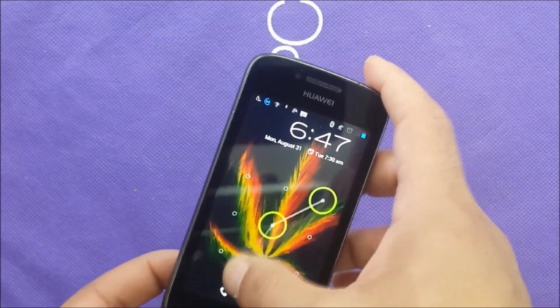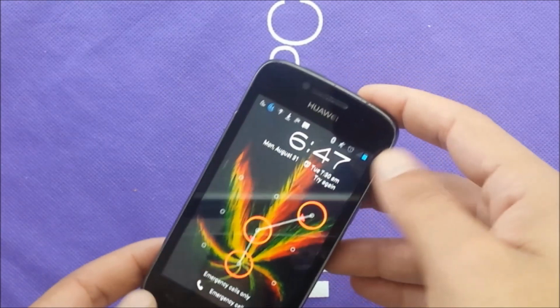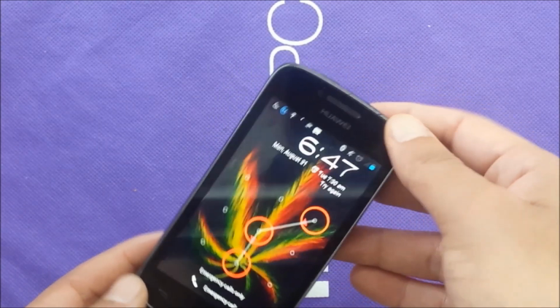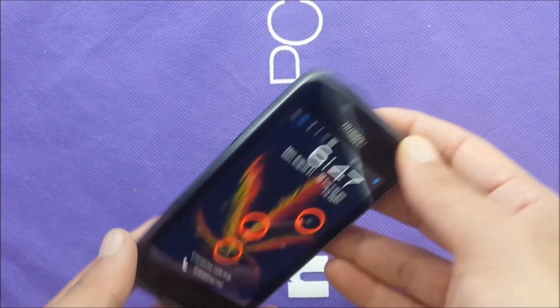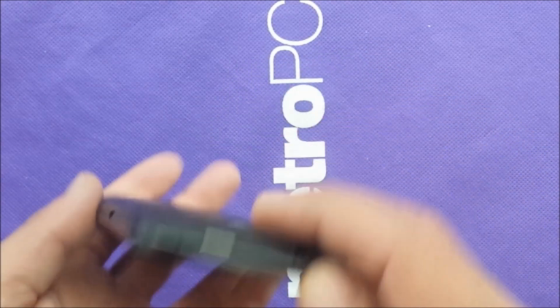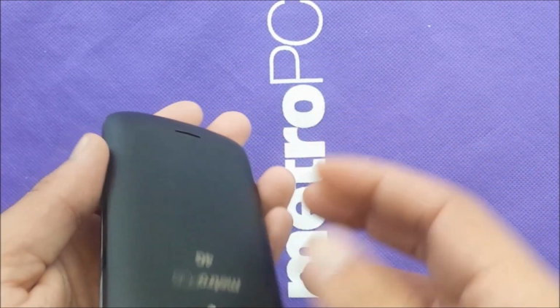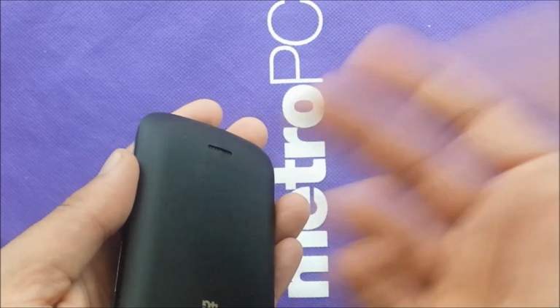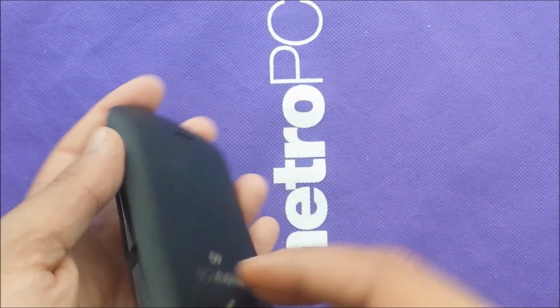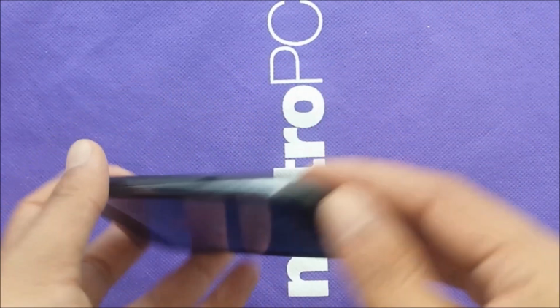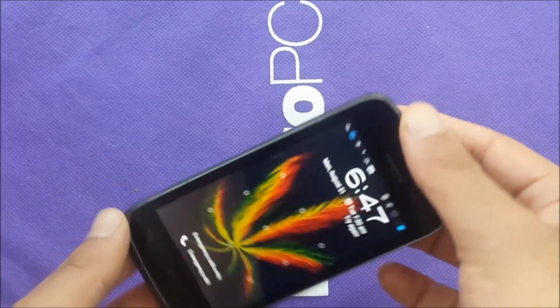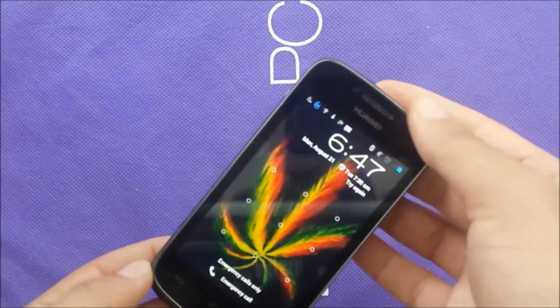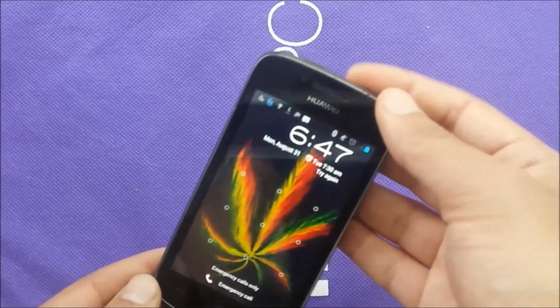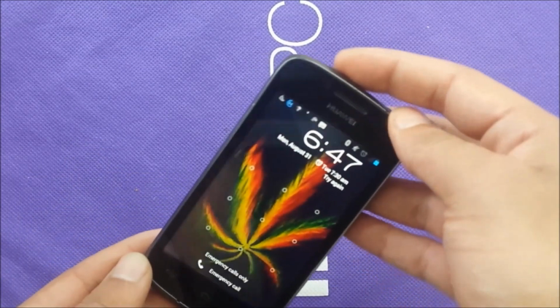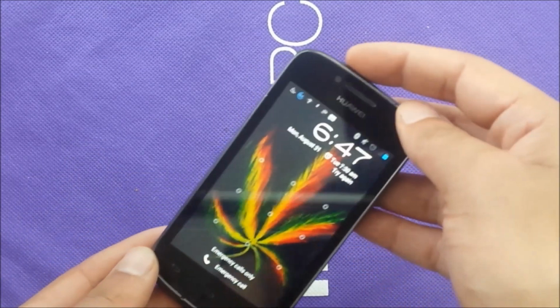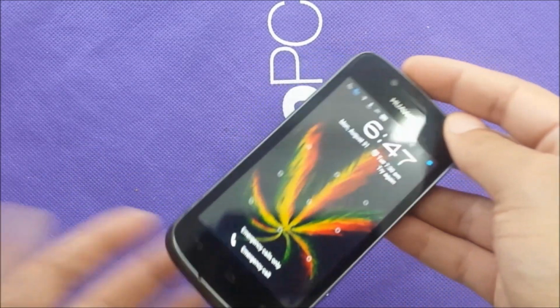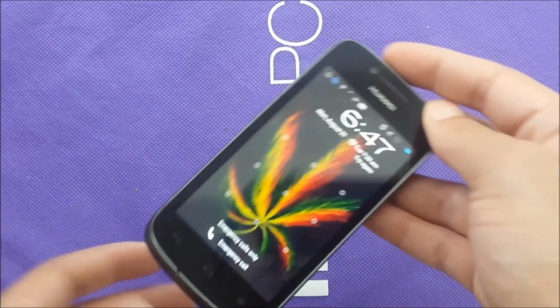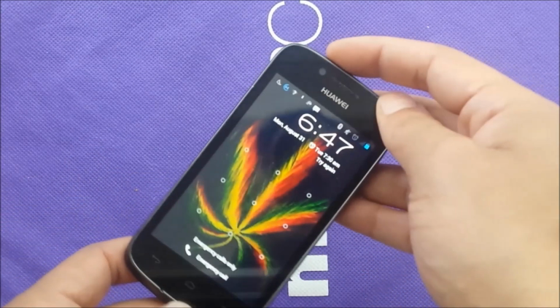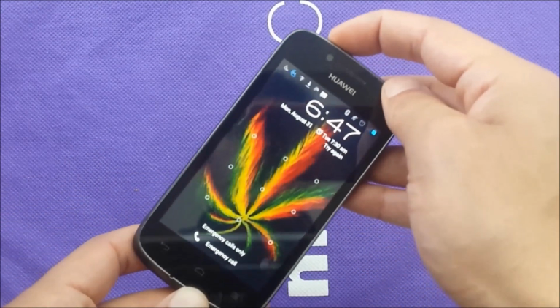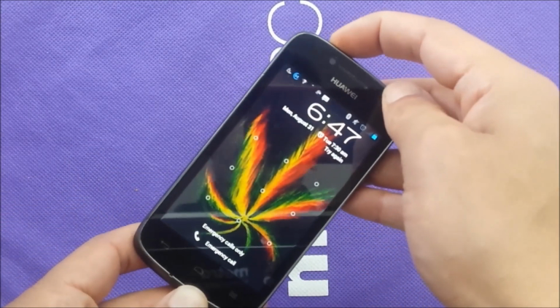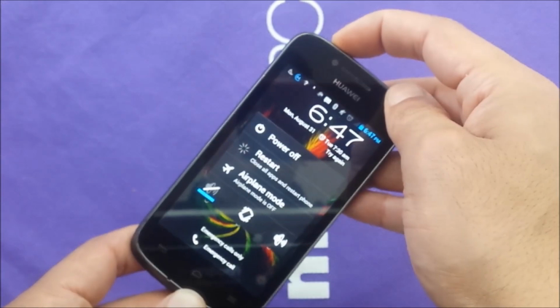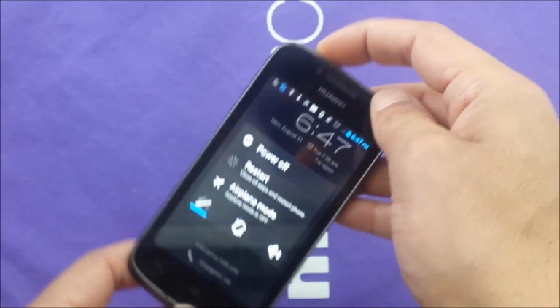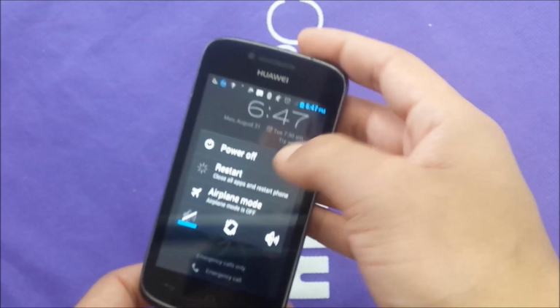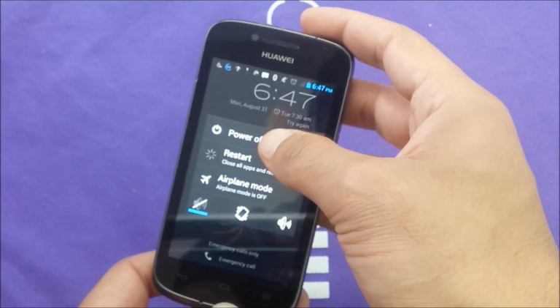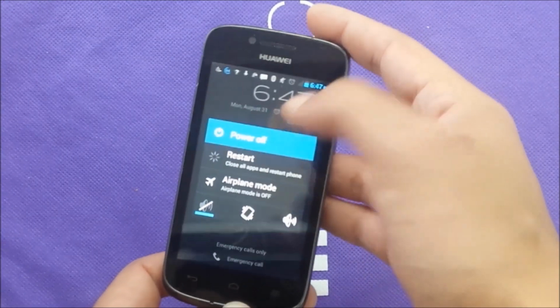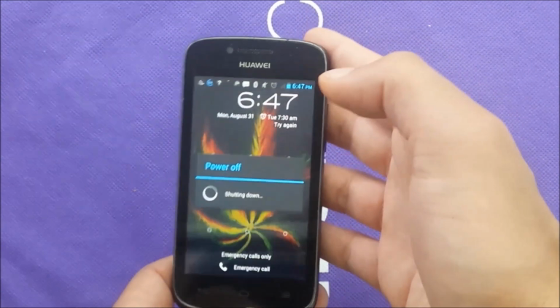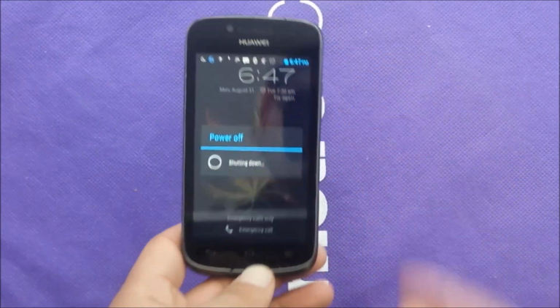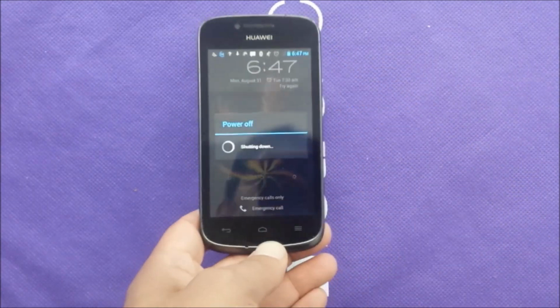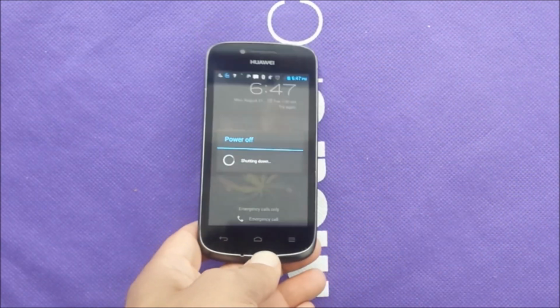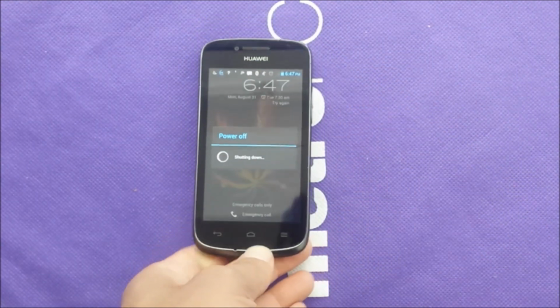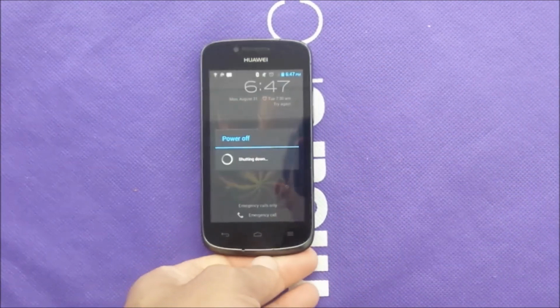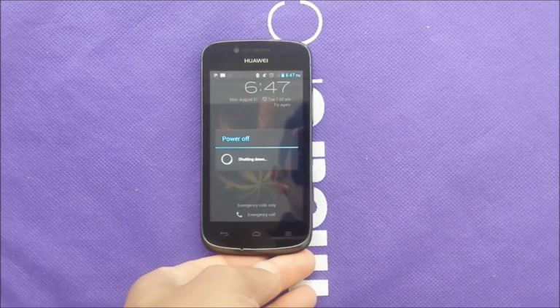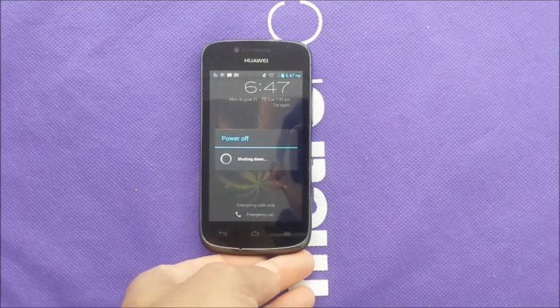Make sure if you have a memory card, just pop off the back and take that memory card out, because that's going to lead to losing all information. So let's see together how we can hard reset this phone.